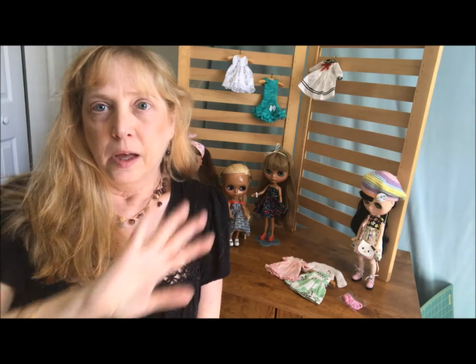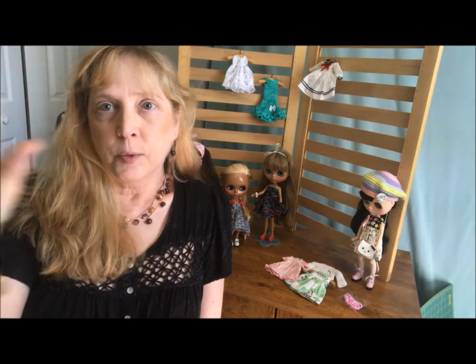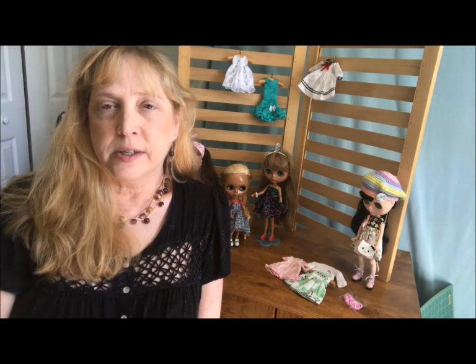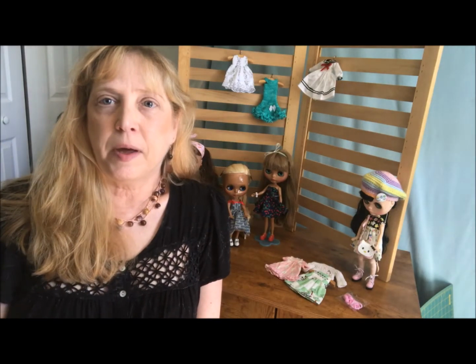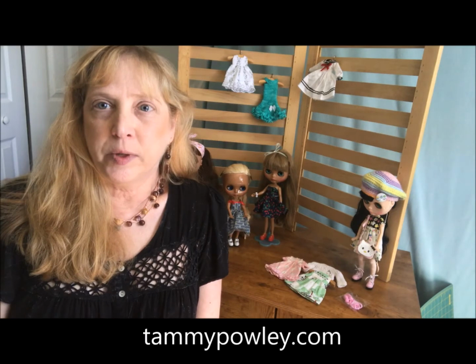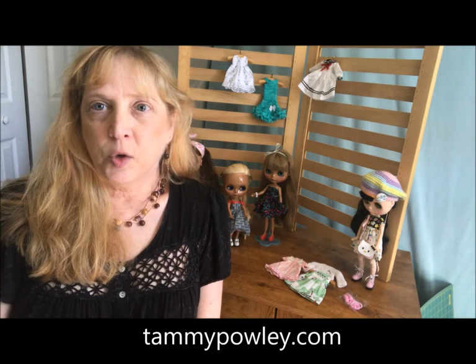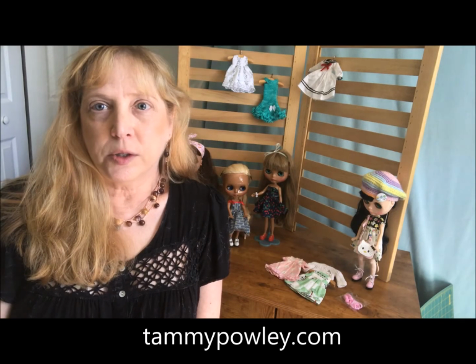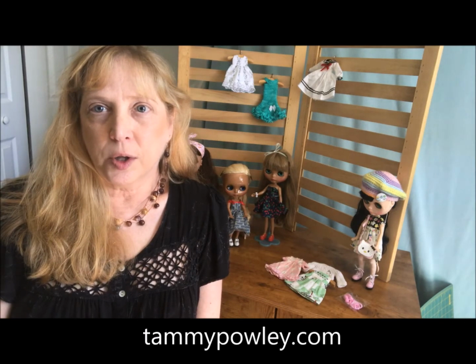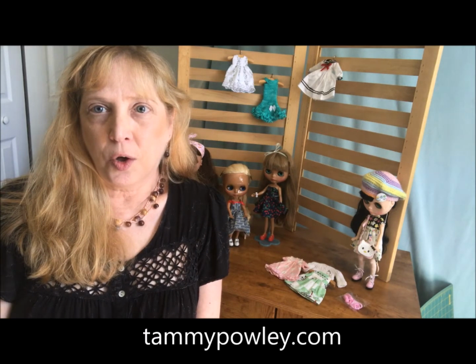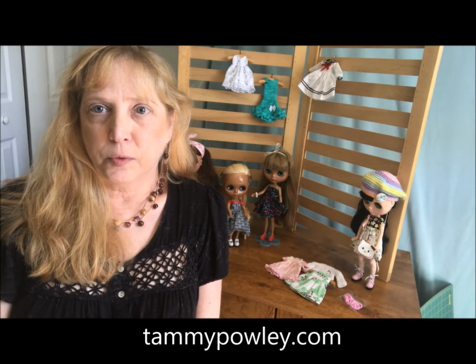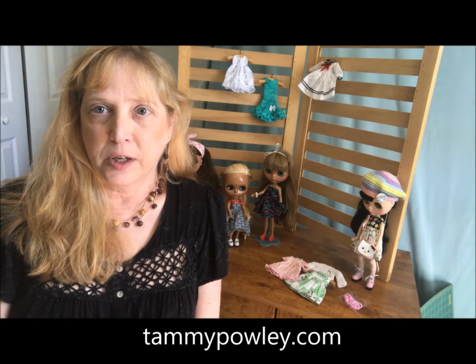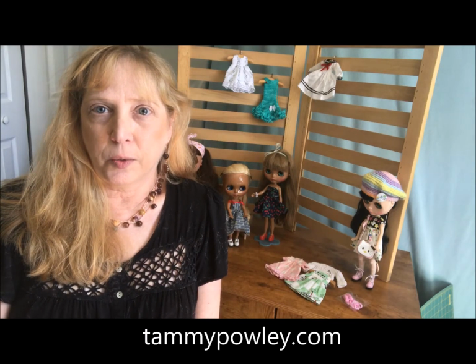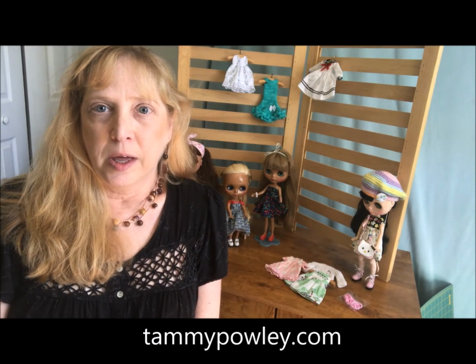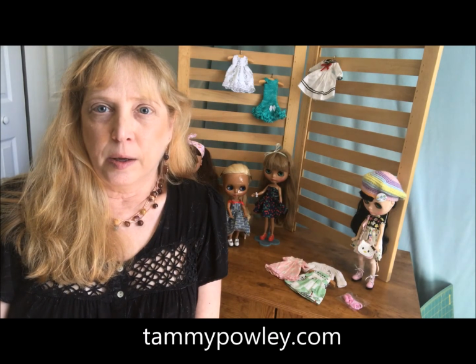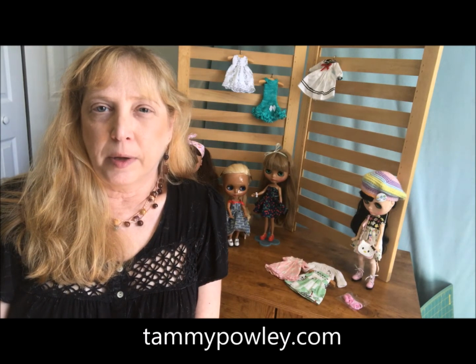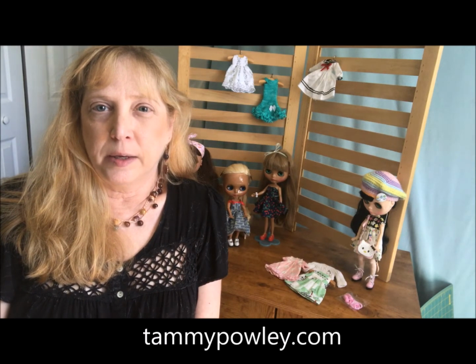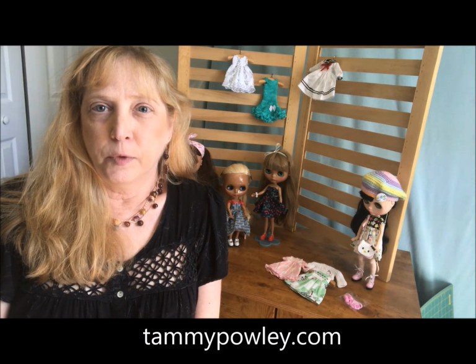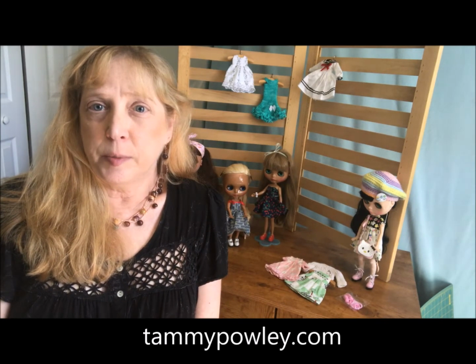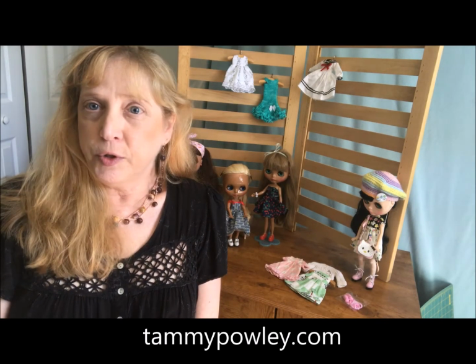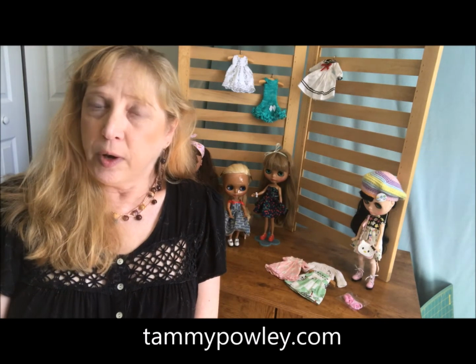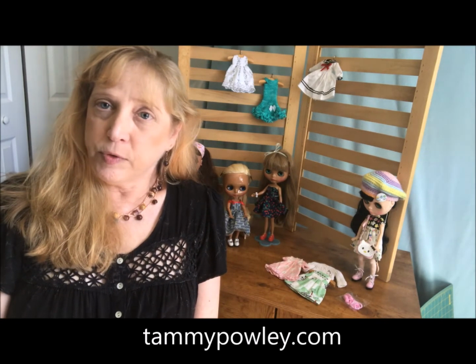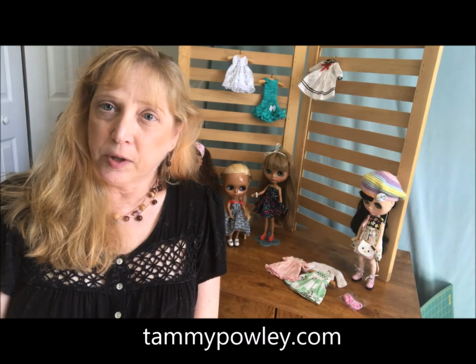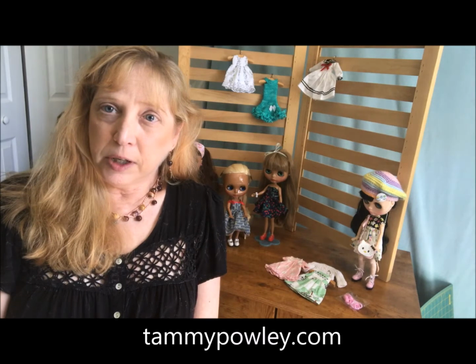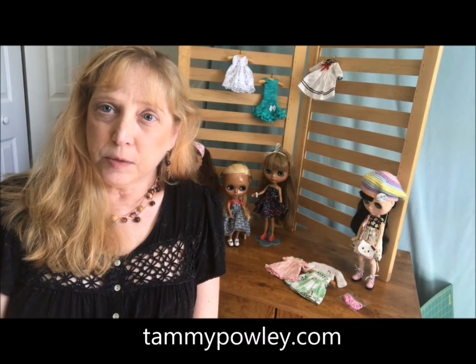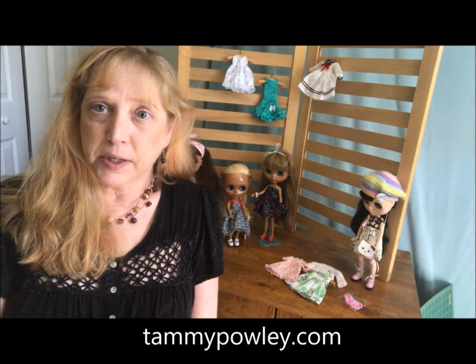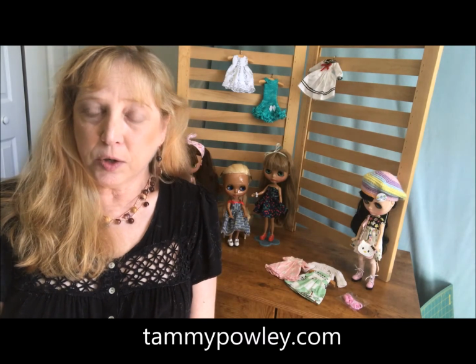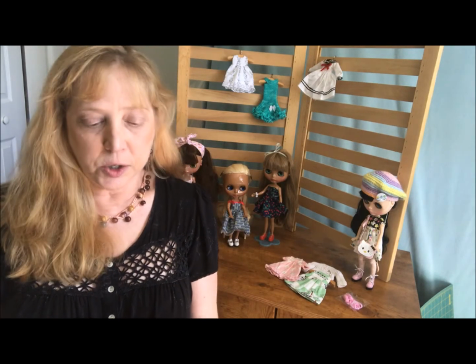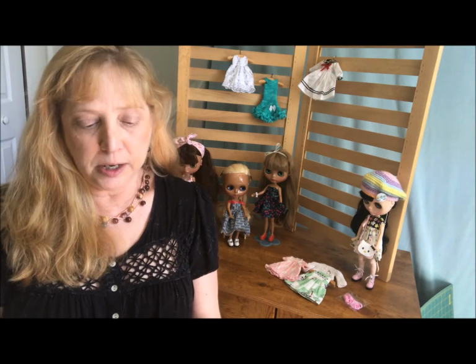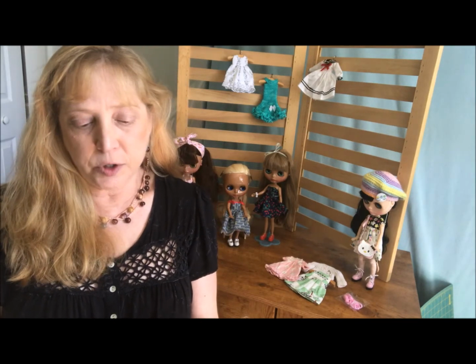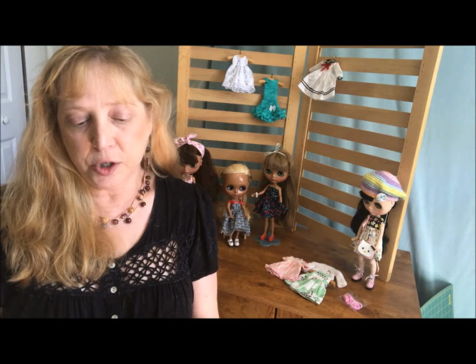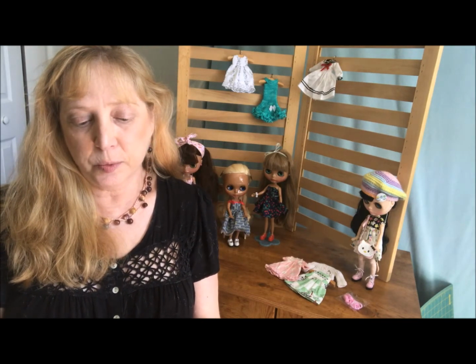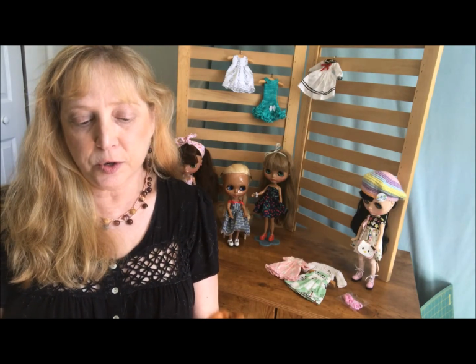Hi everyone, it's Tammy Pally with a quick dolly haul video. I recently purchased a few items for my doll collection — my Blythe doll collection — and I was just going to share them with you.